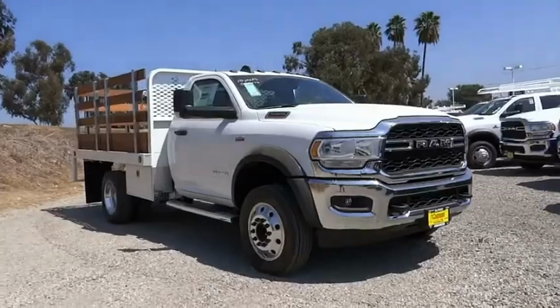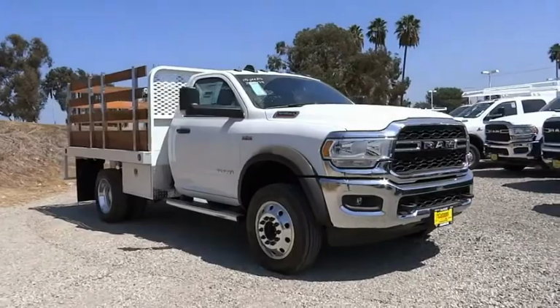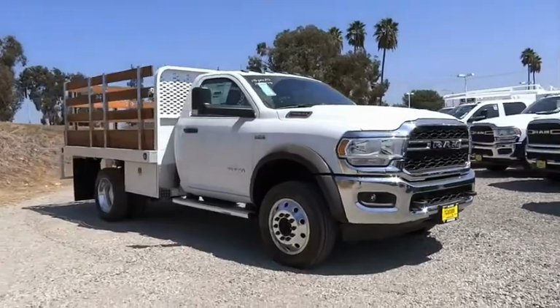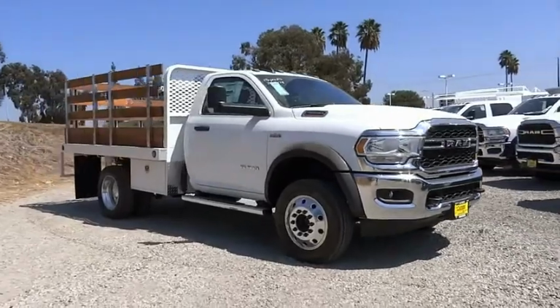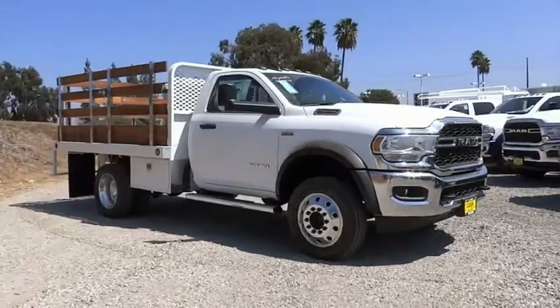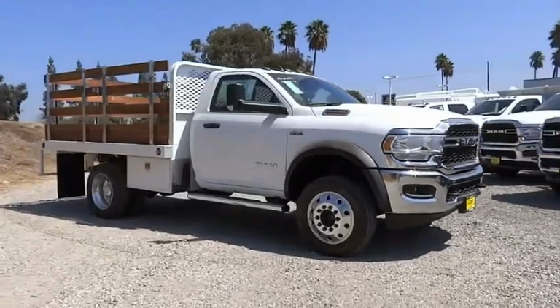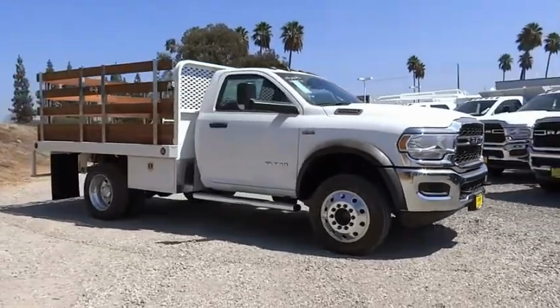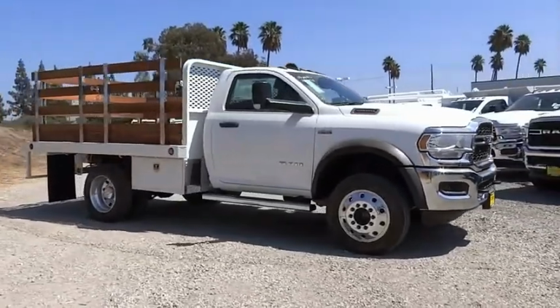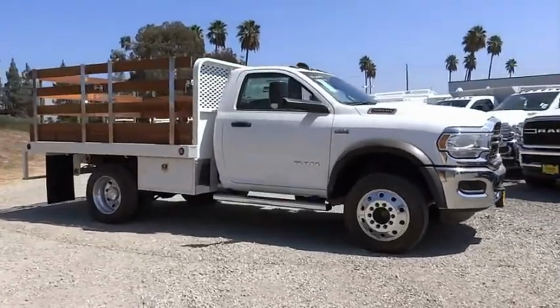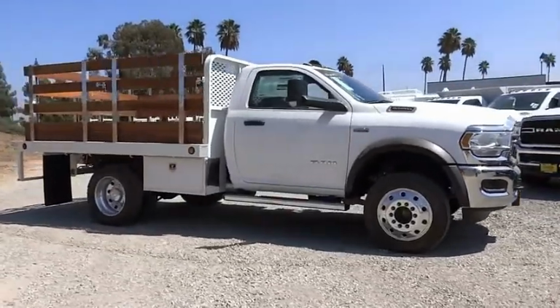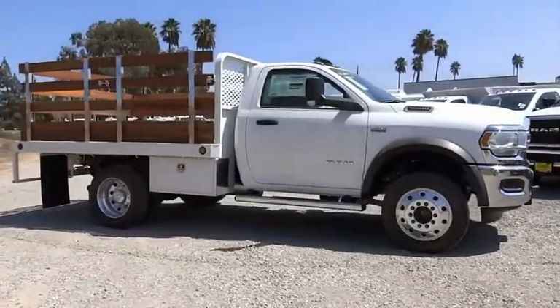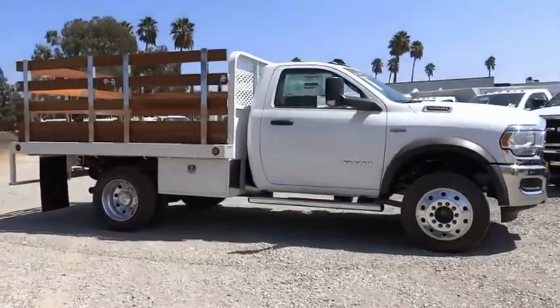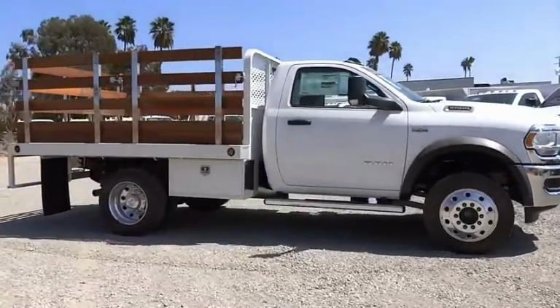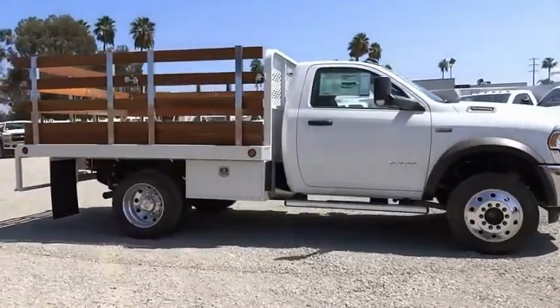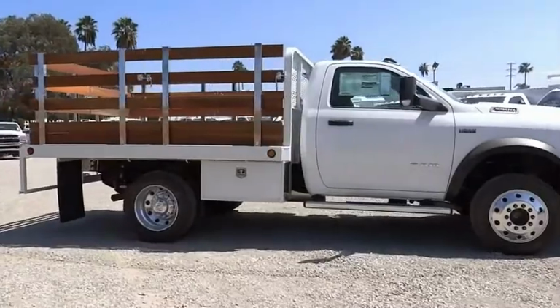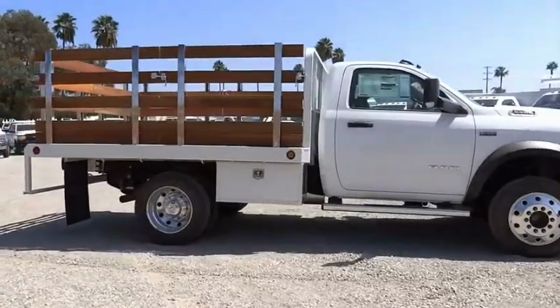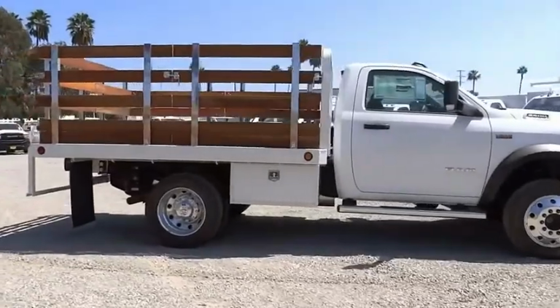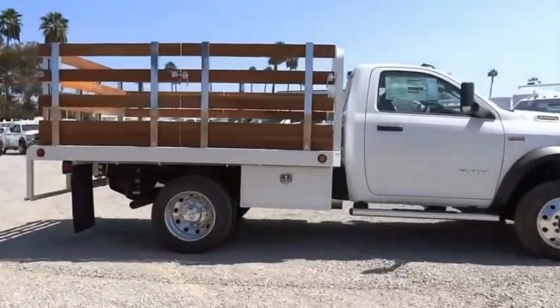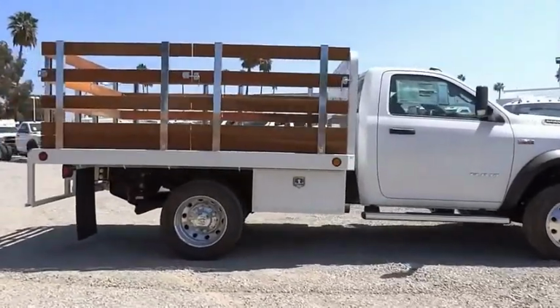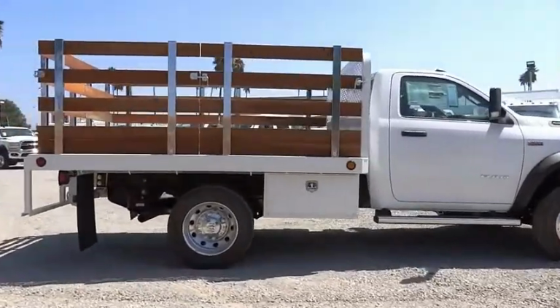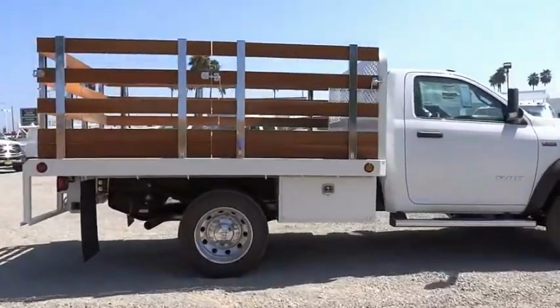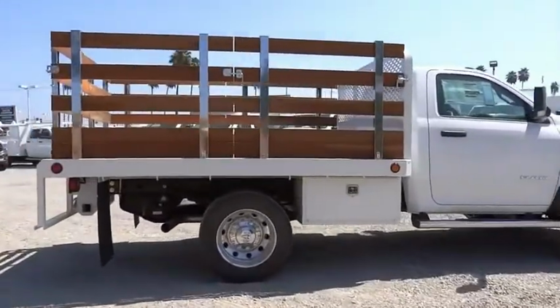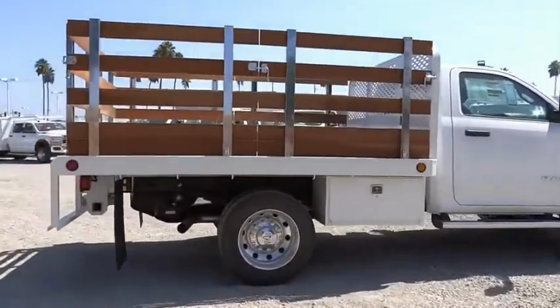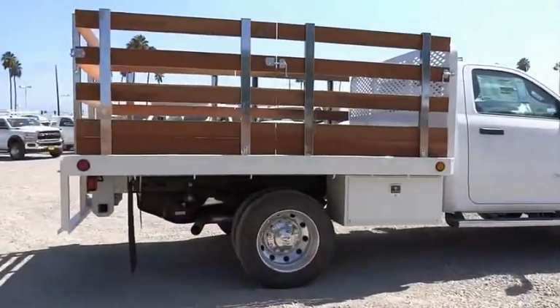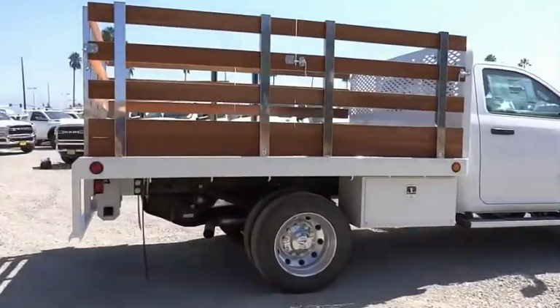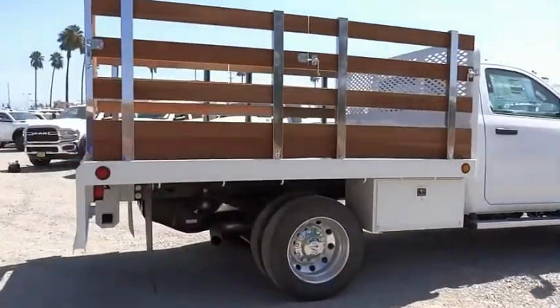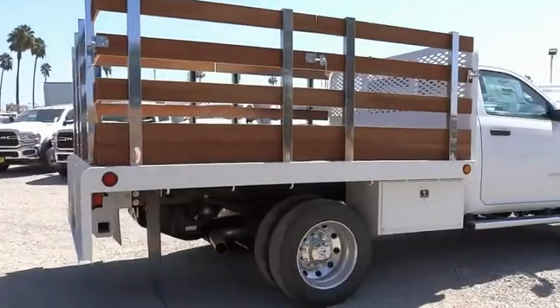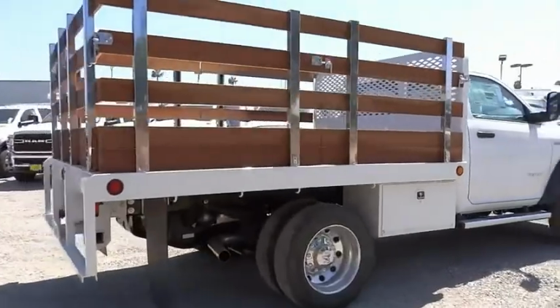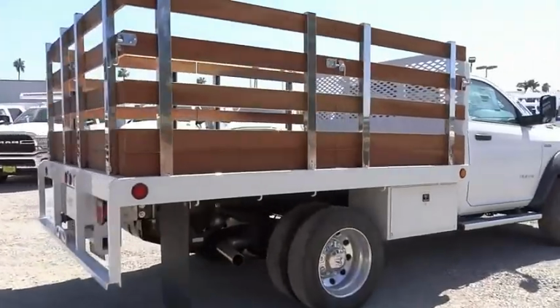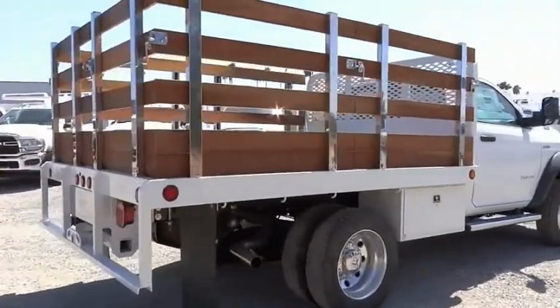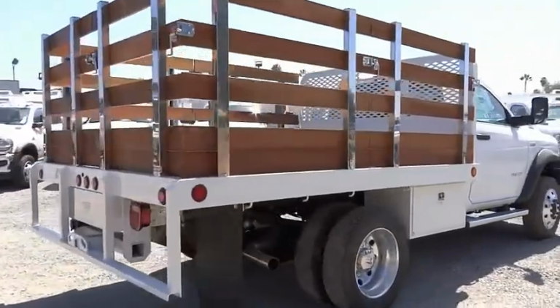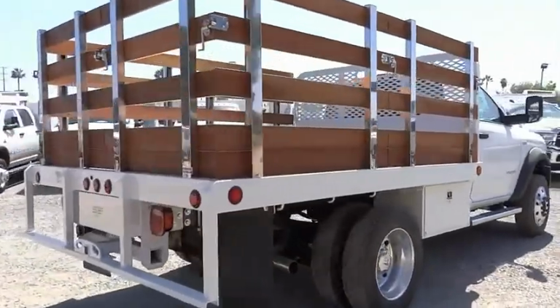Make a great choice today with the 2021 Chassis Cab. The Ram Chassis Cab screams heavy duty. The ability to tailor this truck for your needs will leave you little reason to look at anything else.